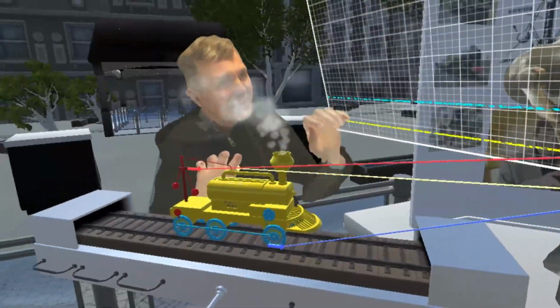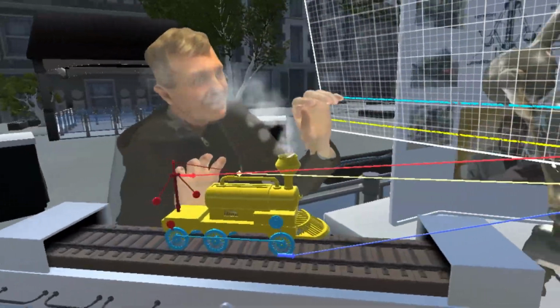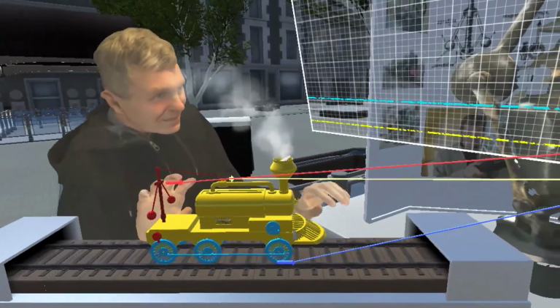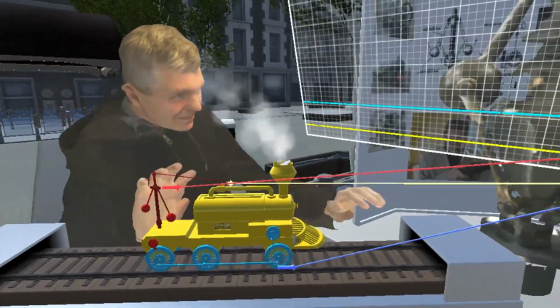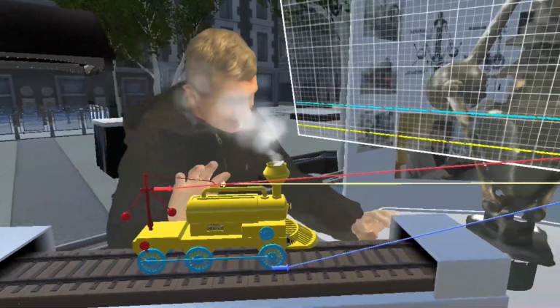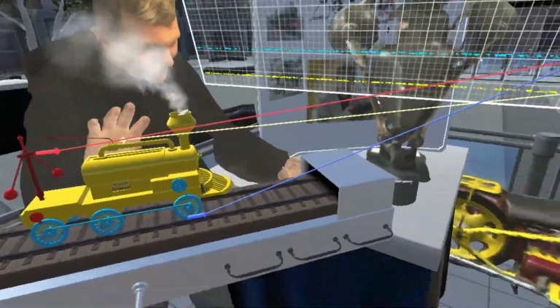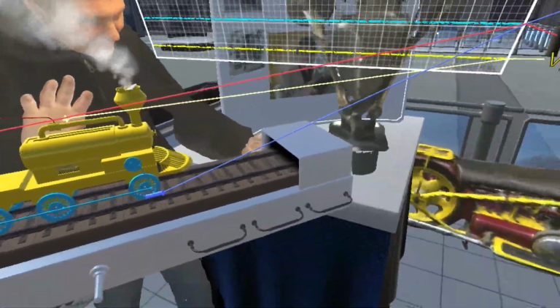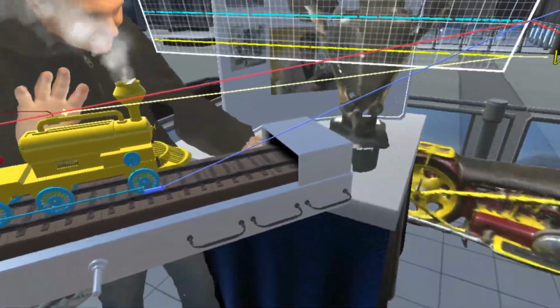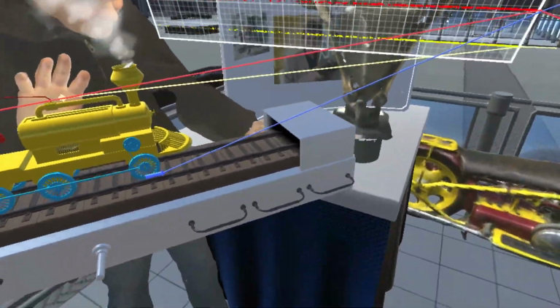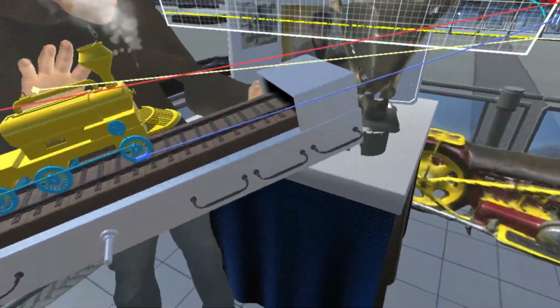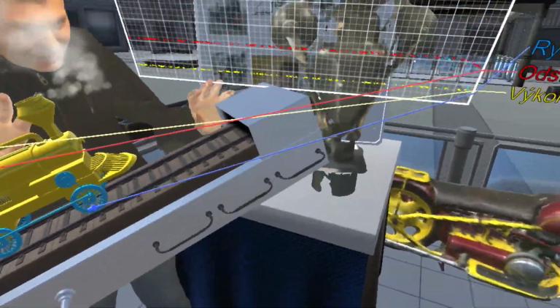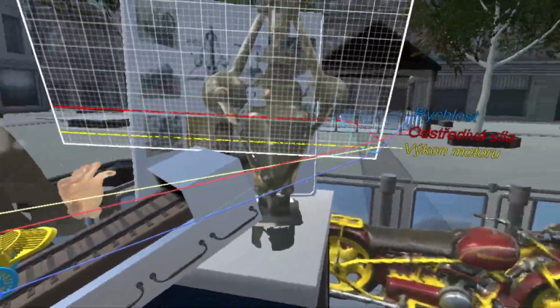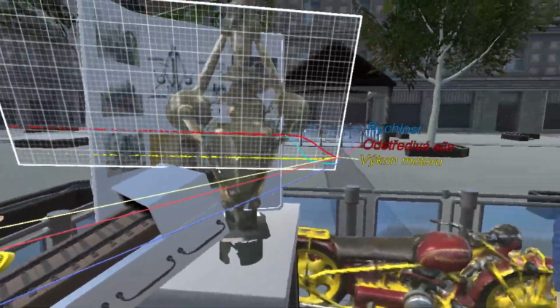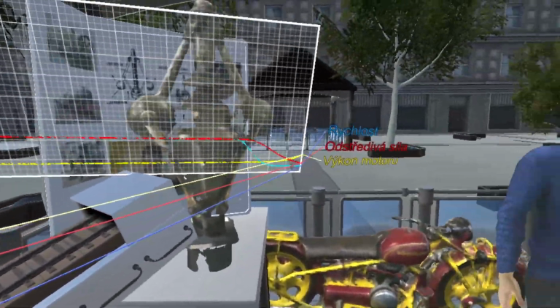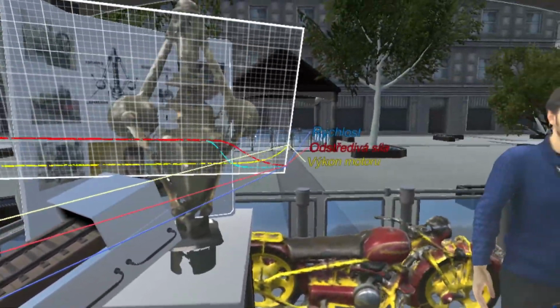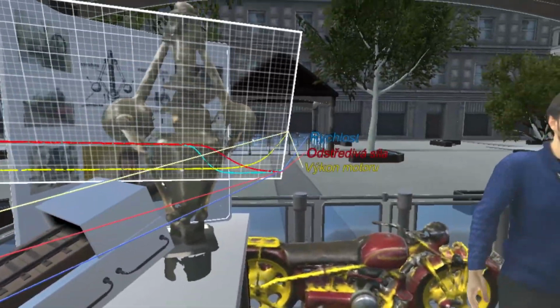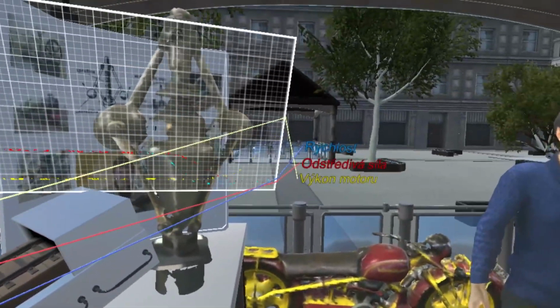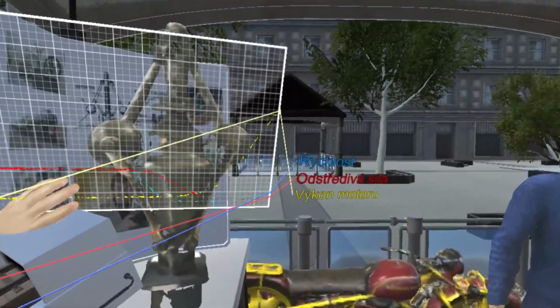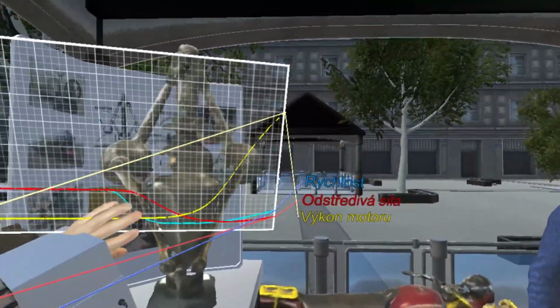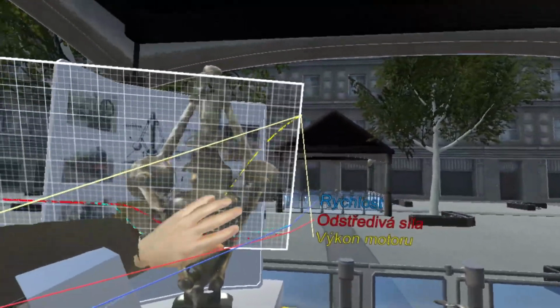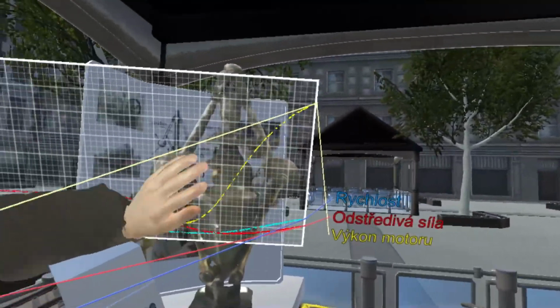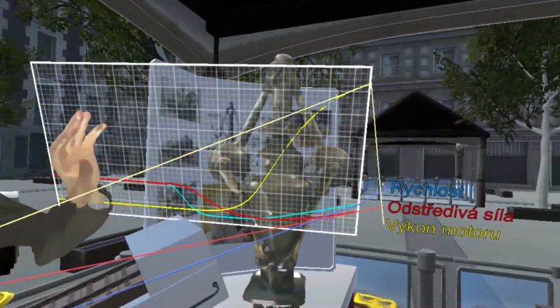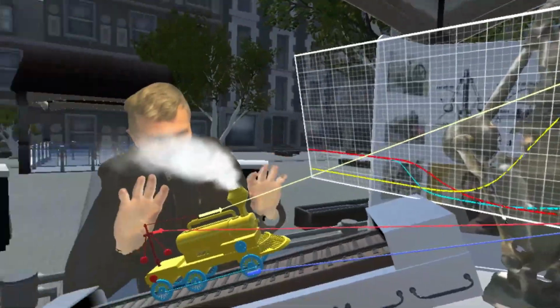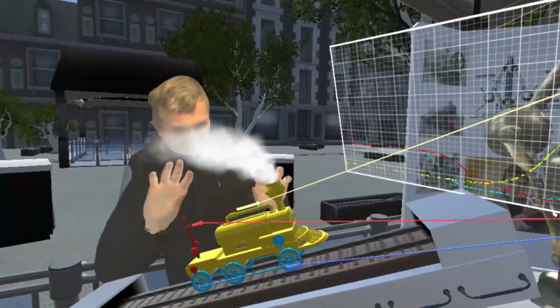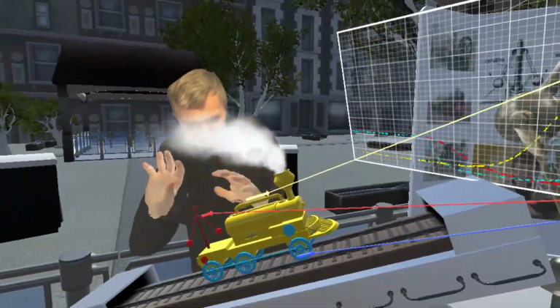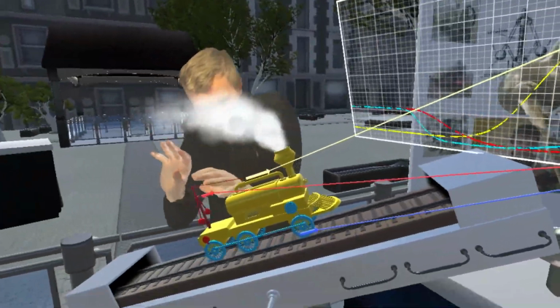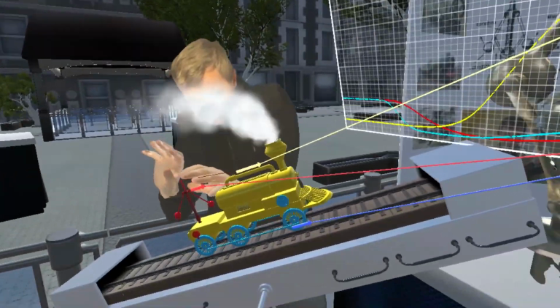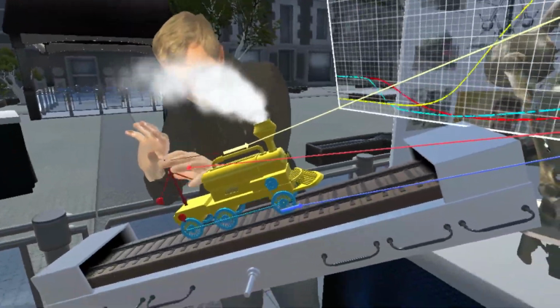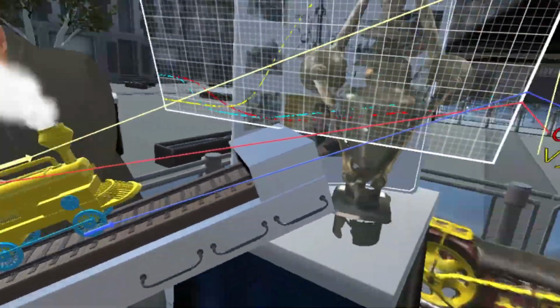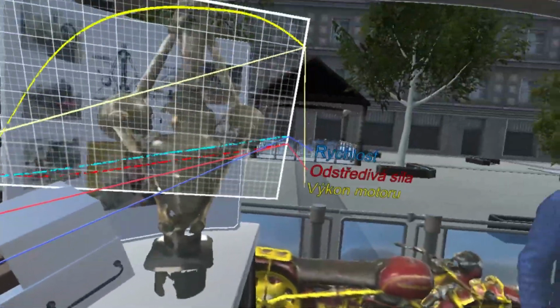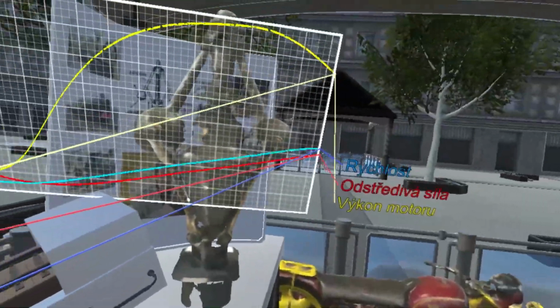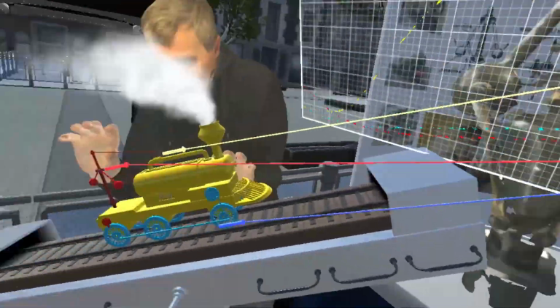Observe what happens when I increase the slope of the trail. The train slows down, which in turn decreases the centrifugal force of the governor.